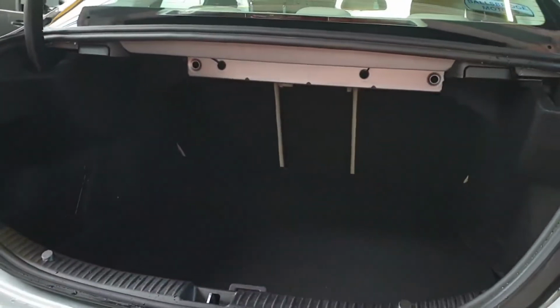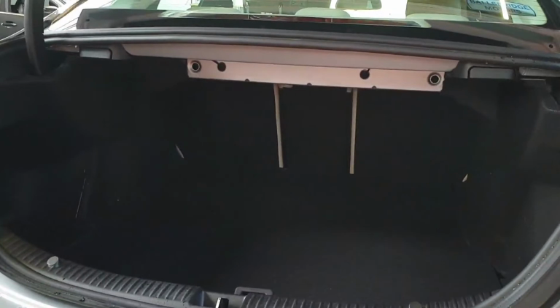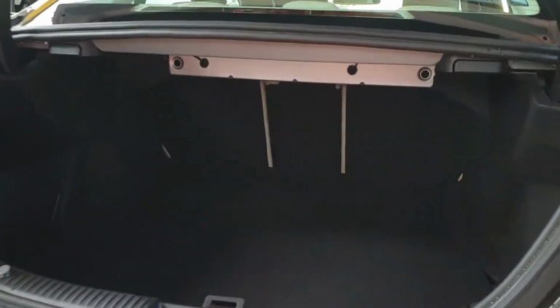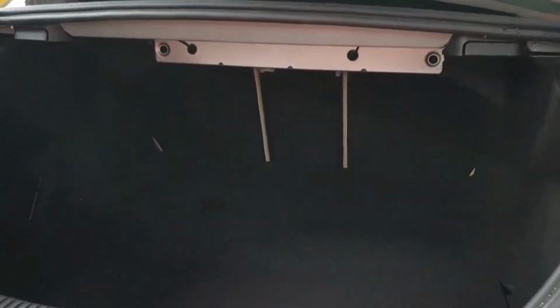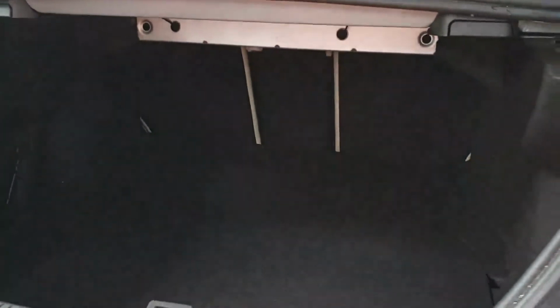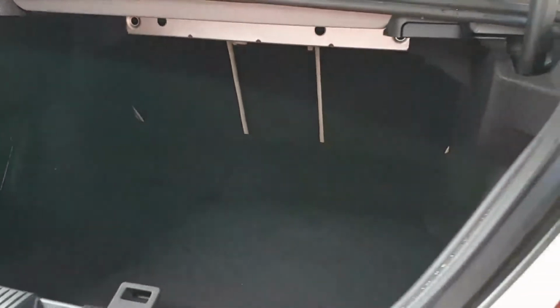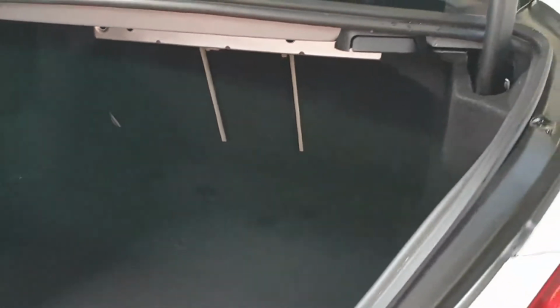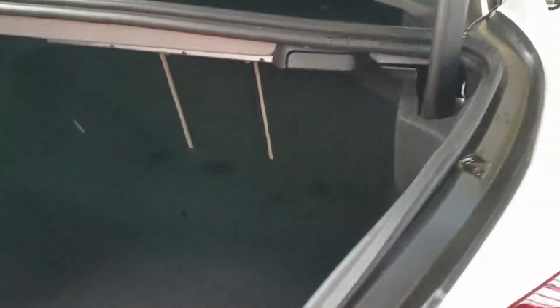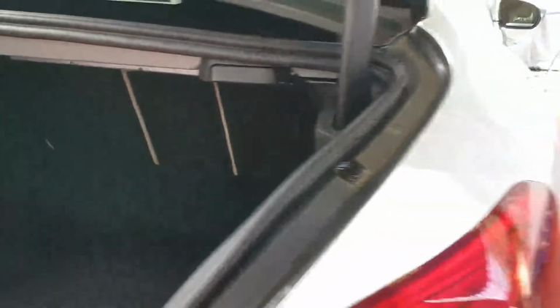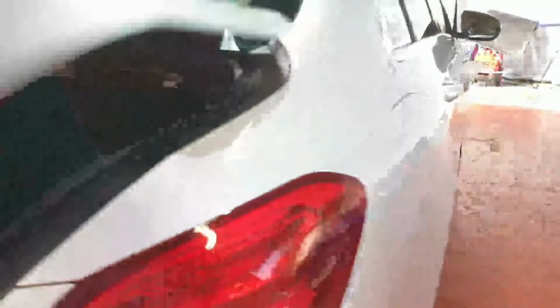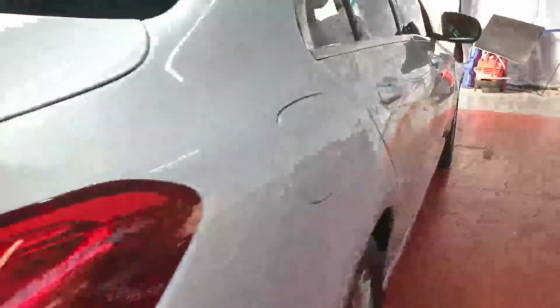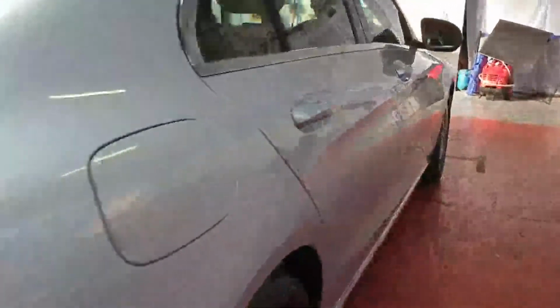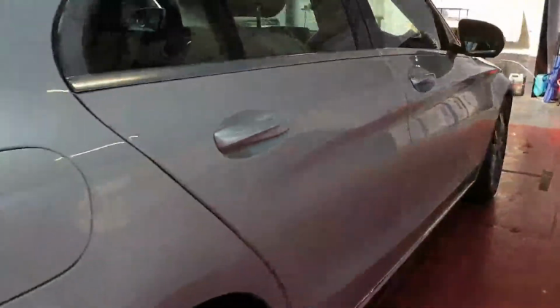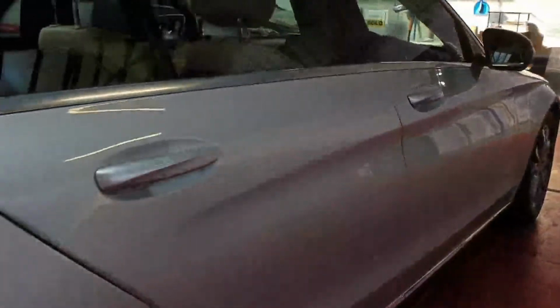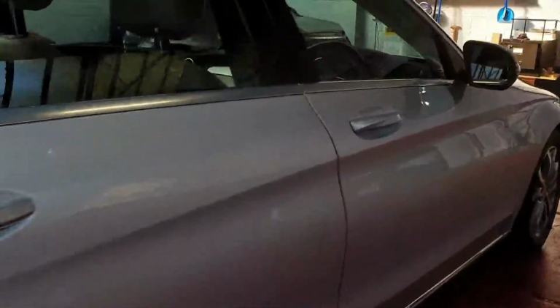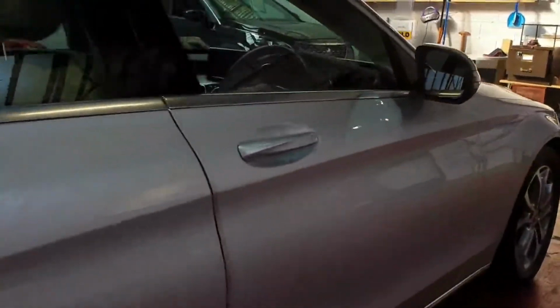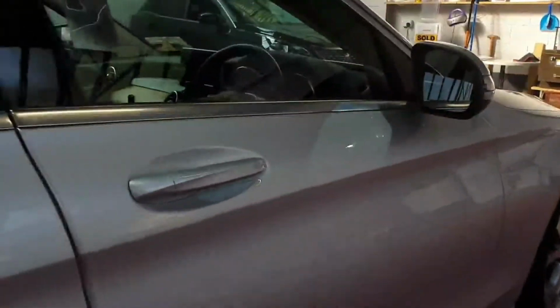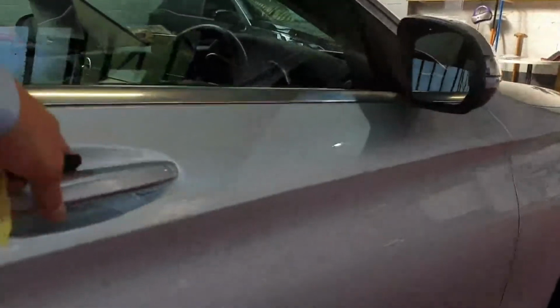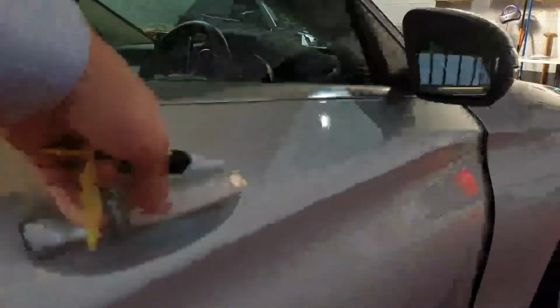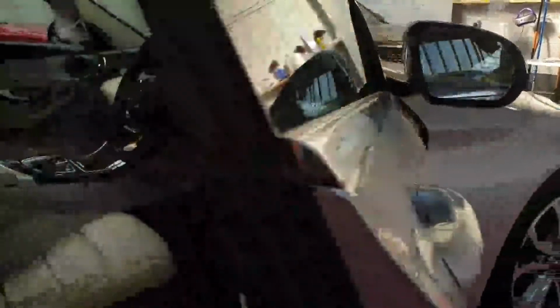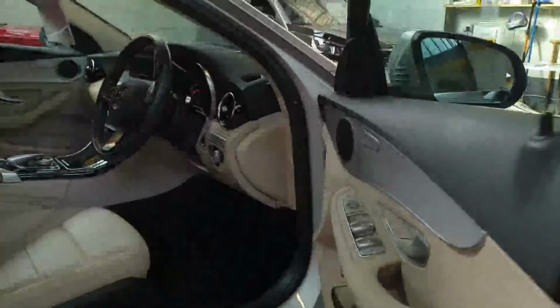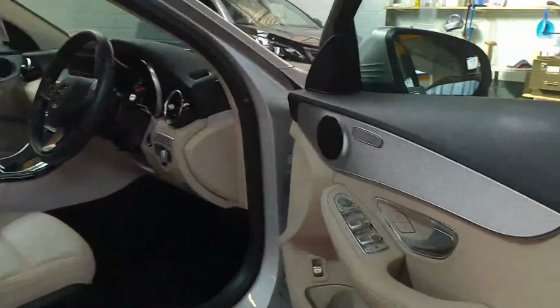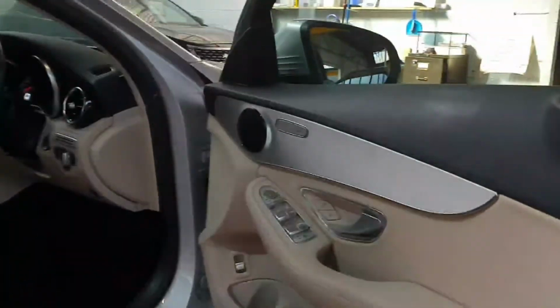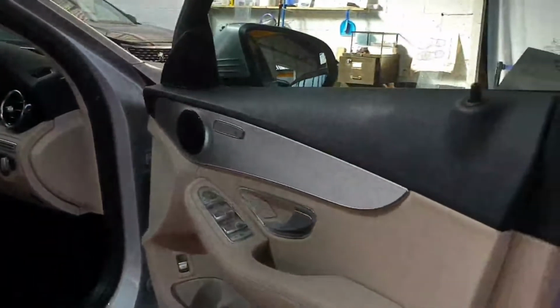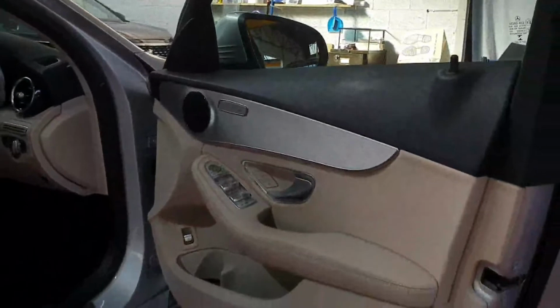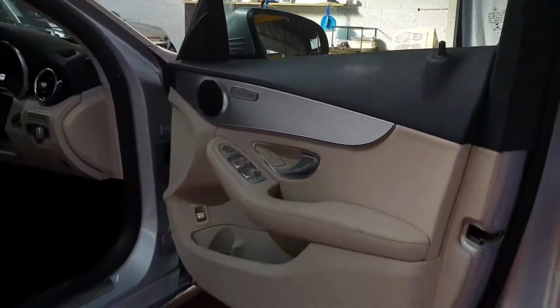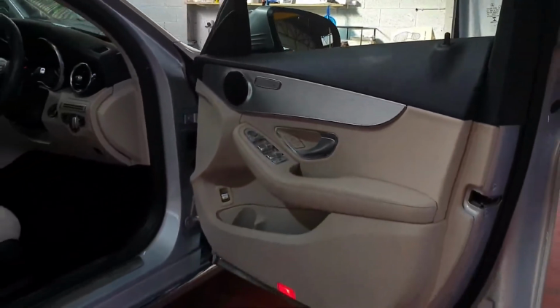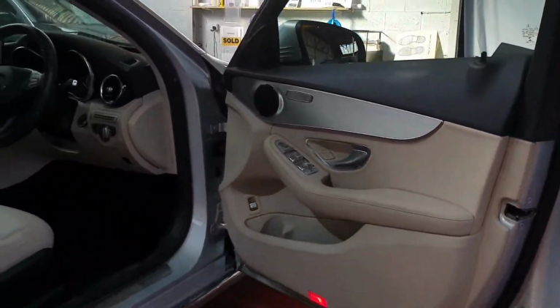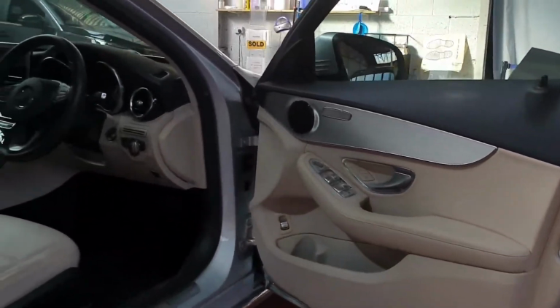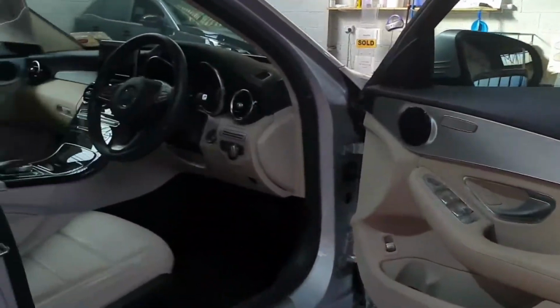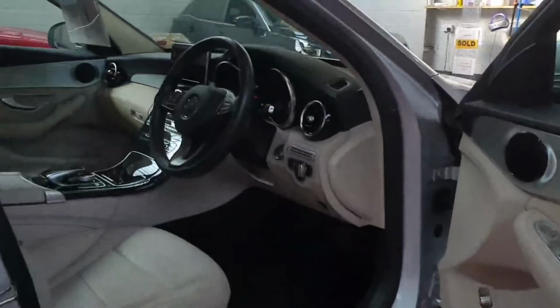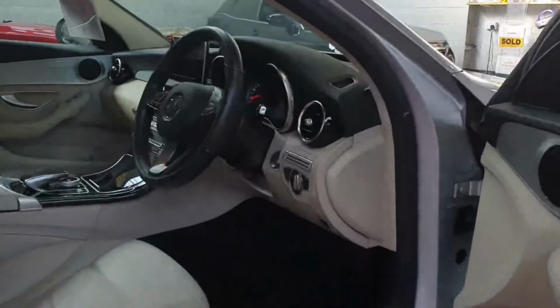There's even a little bit more storage there underneath the boot floor as well. This one has lovely cream leather, it's got heated seats too, and a cream interior — it's in pristine condition inside.